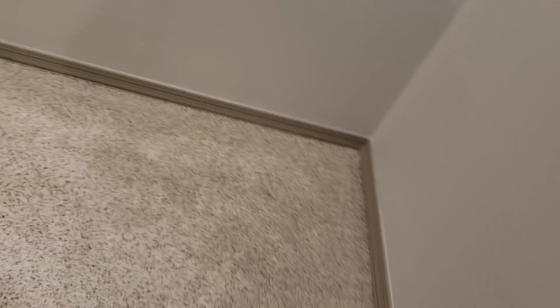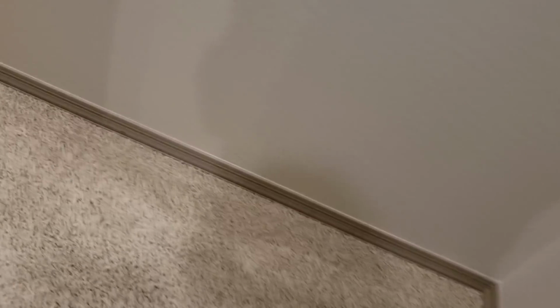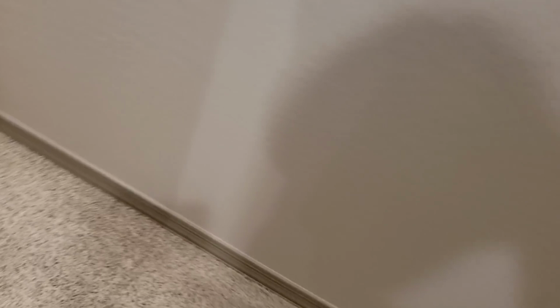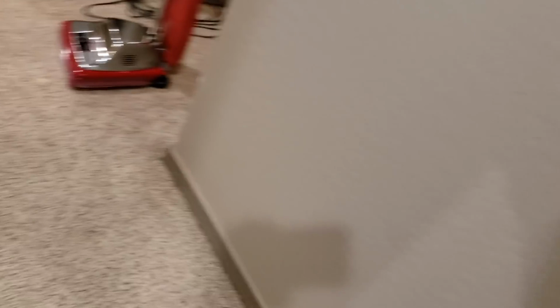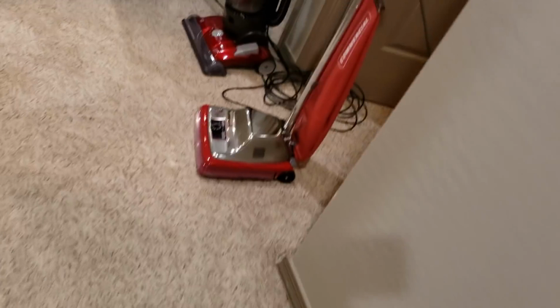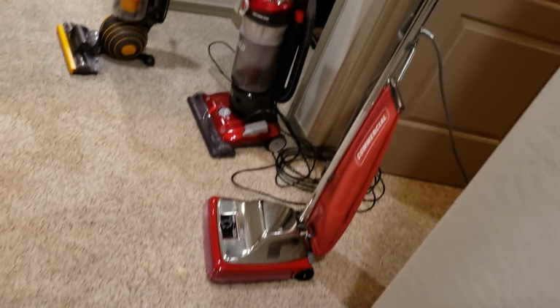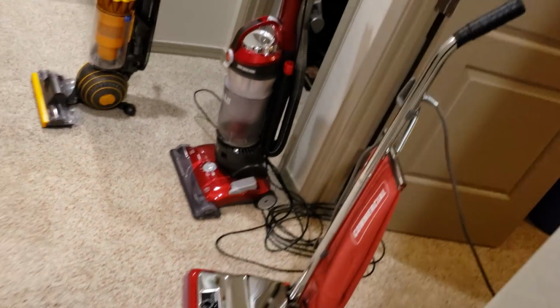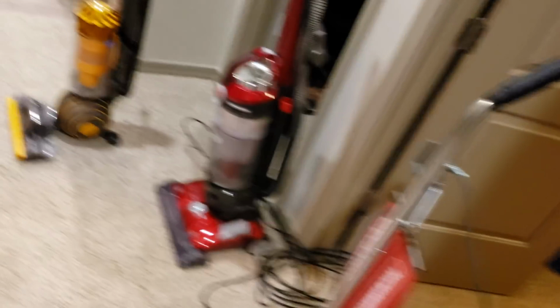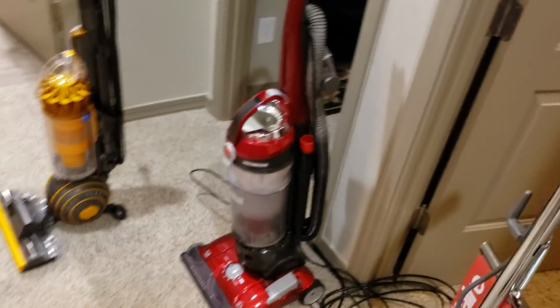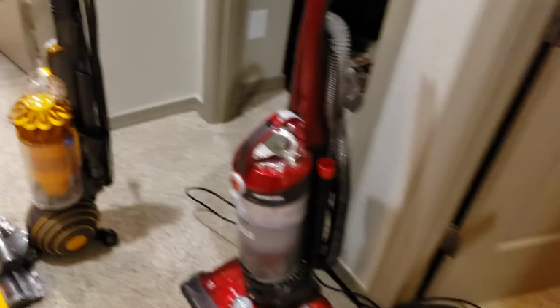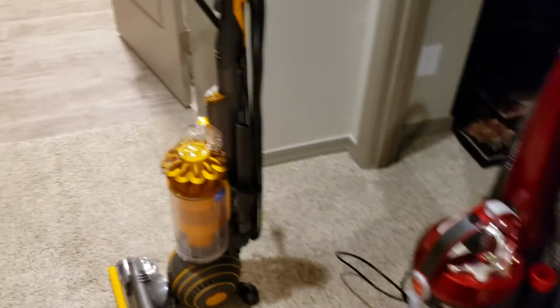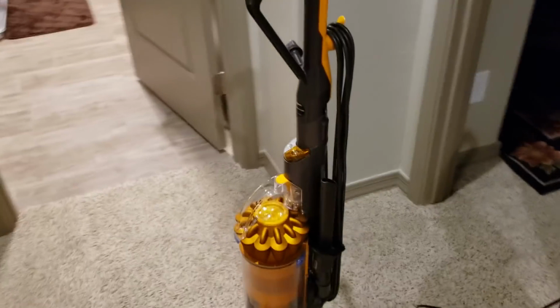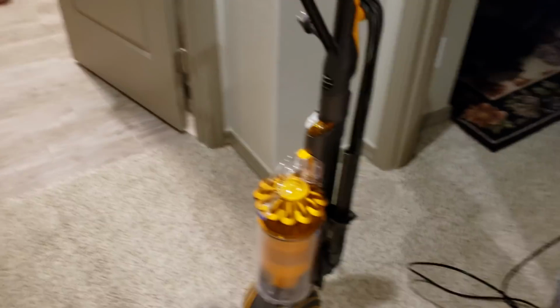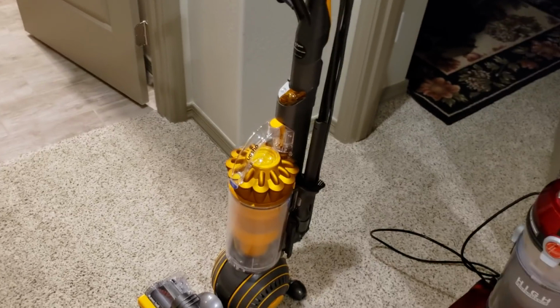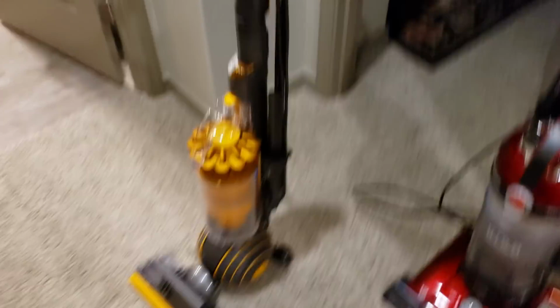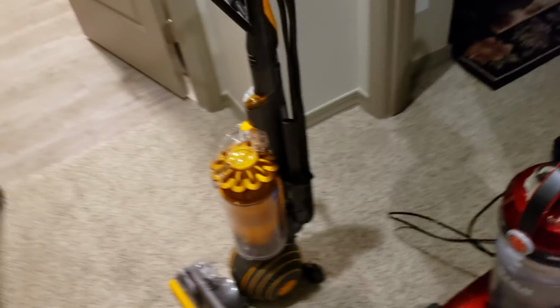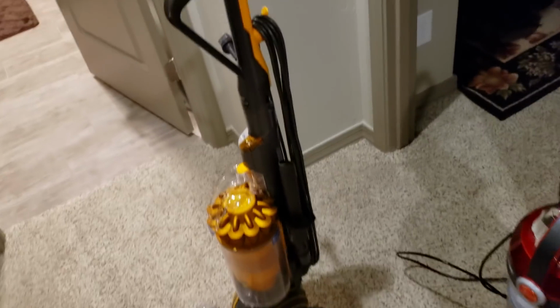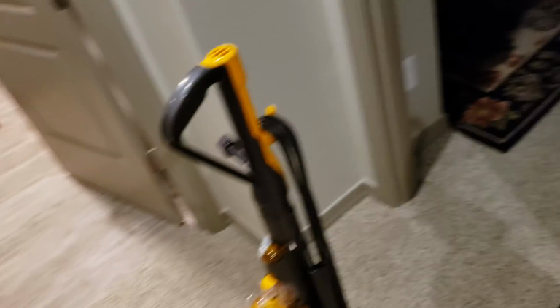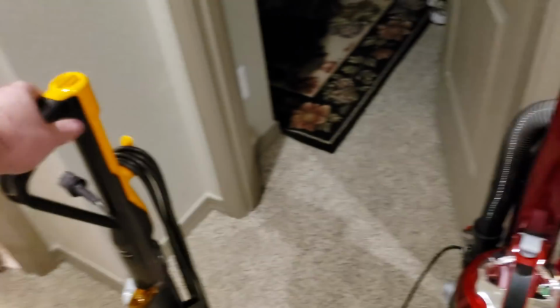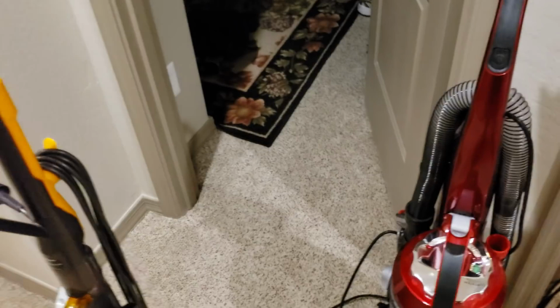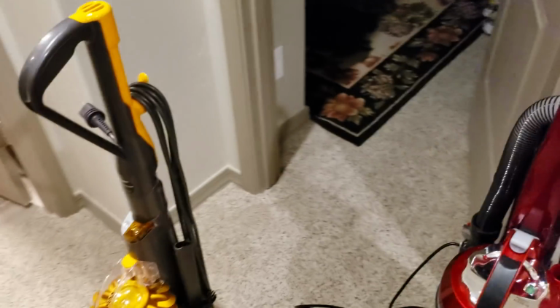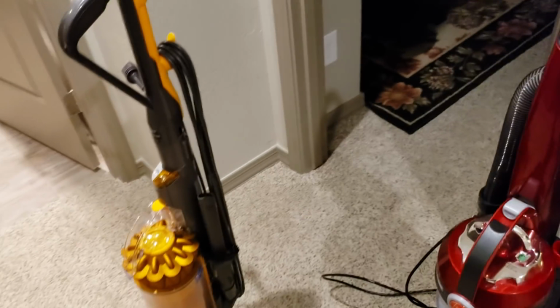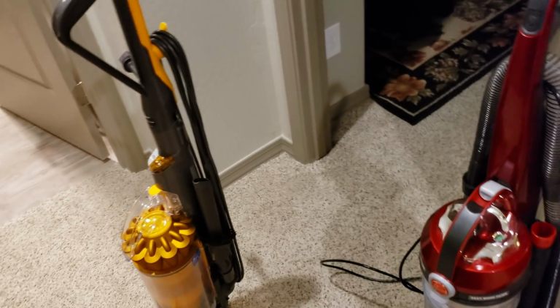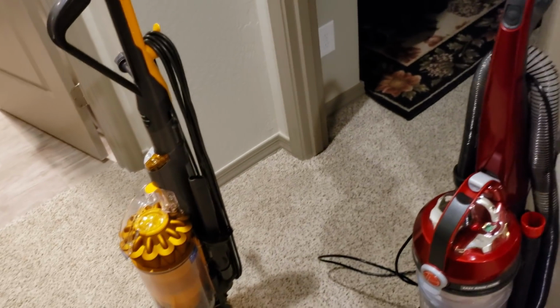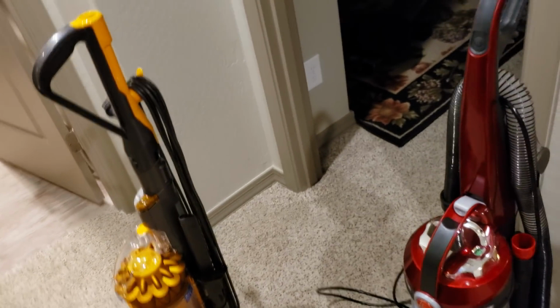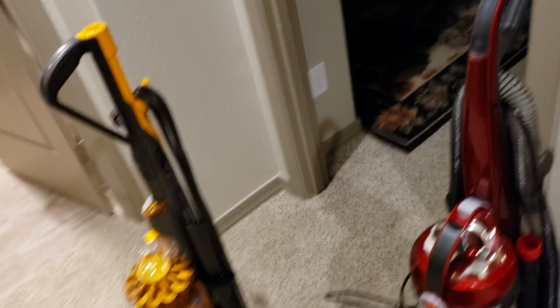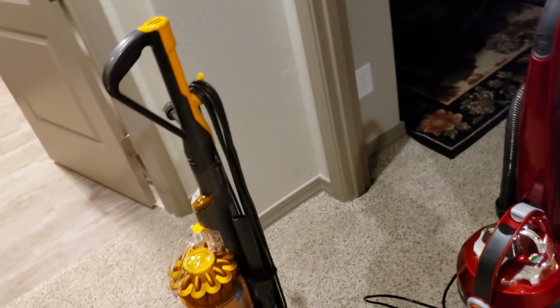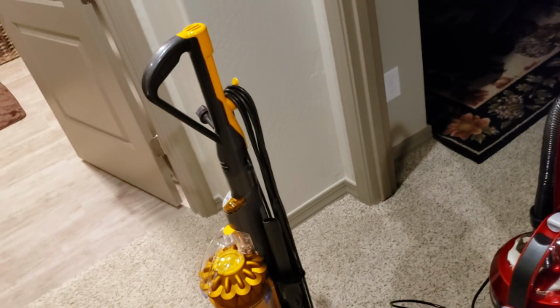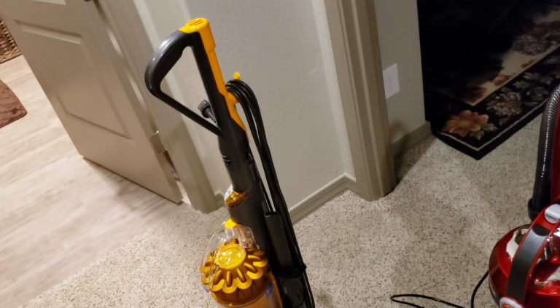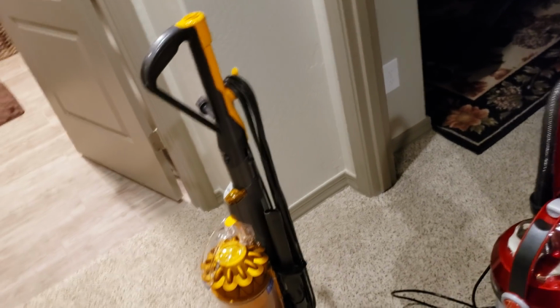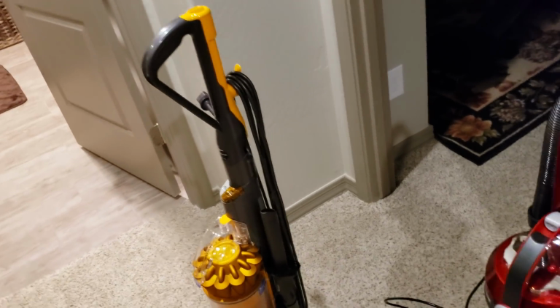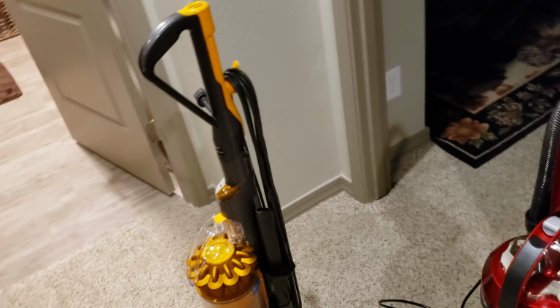A really good budget option is also the Hoover React. That performs sort of like a Dyson and sort of feels like a Dyson in use — it just doesn't have the Dyson feel to it.